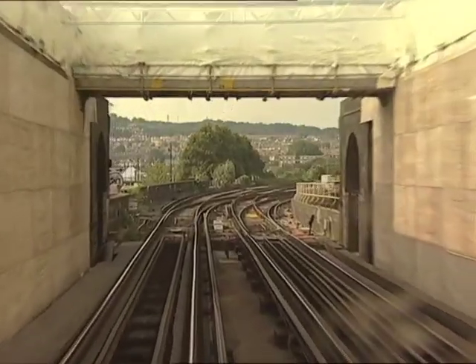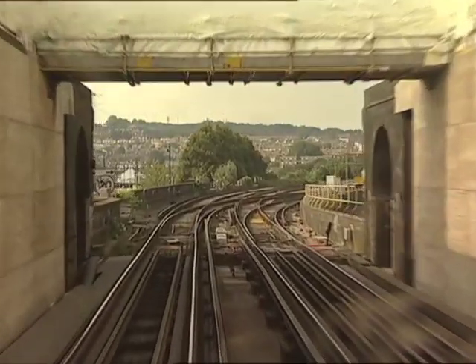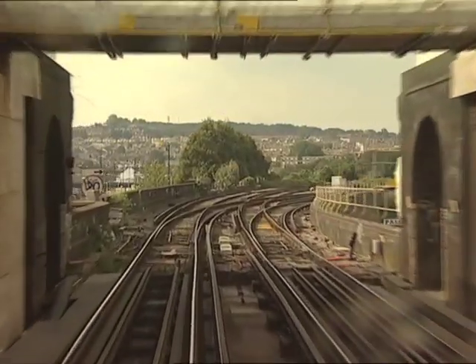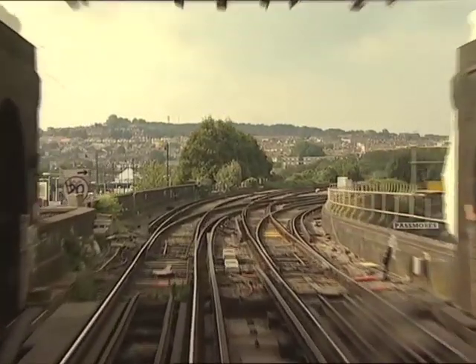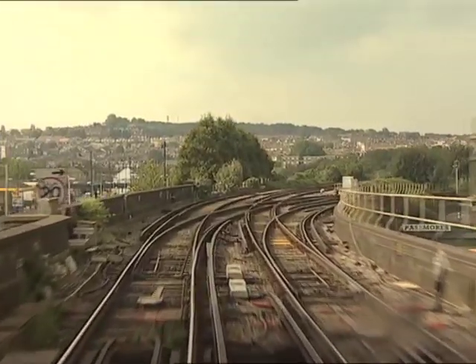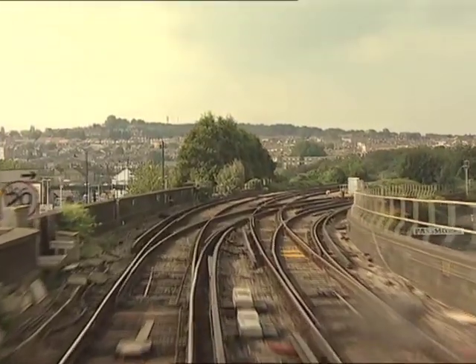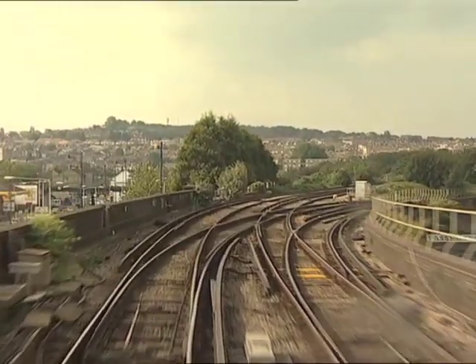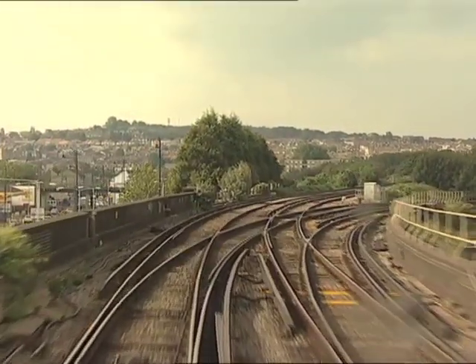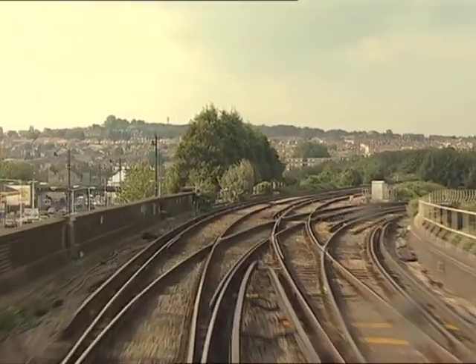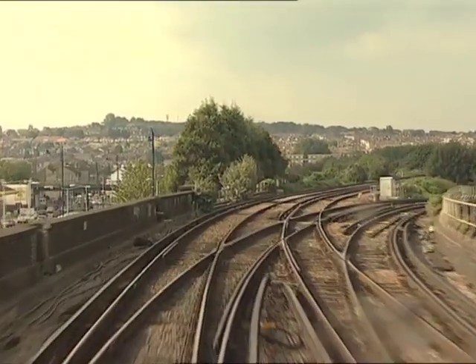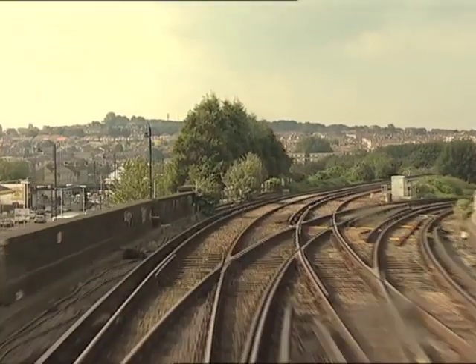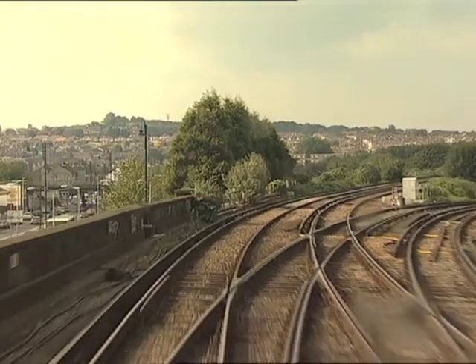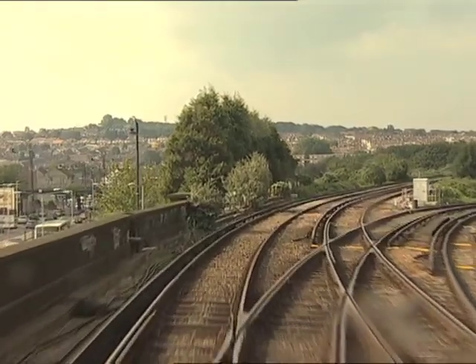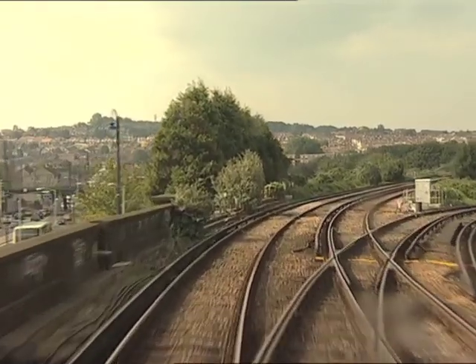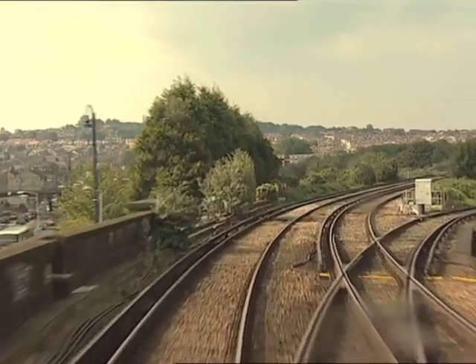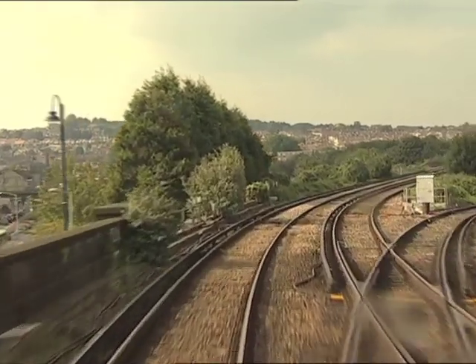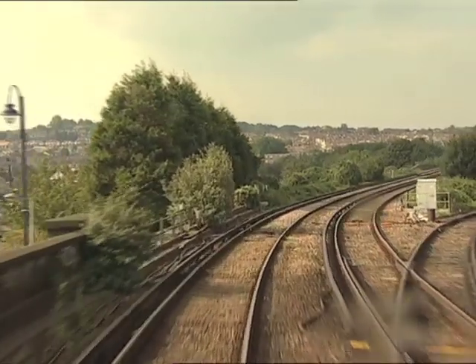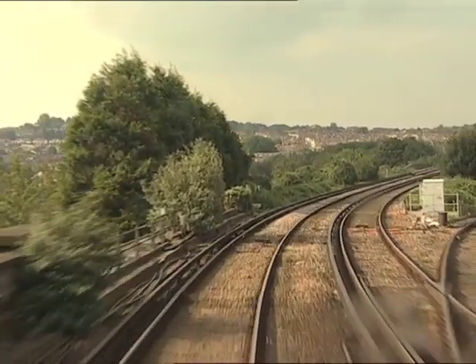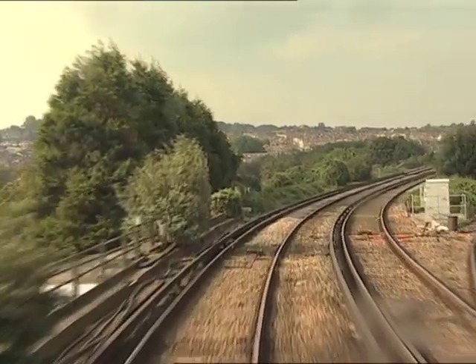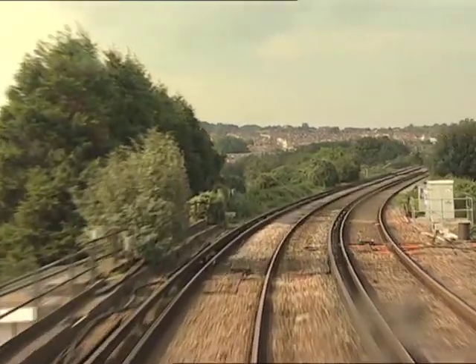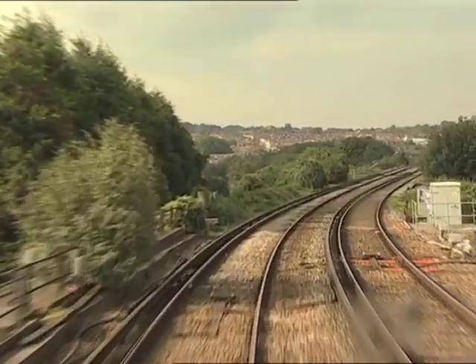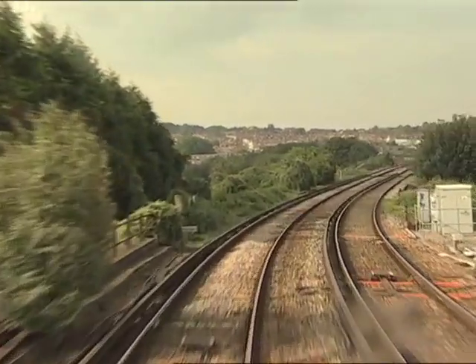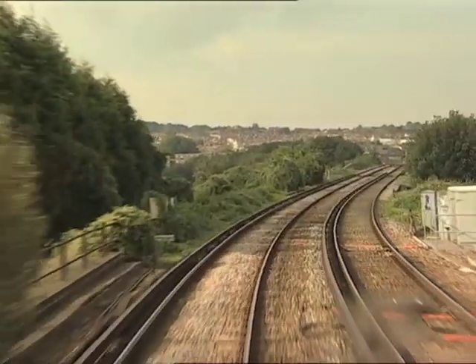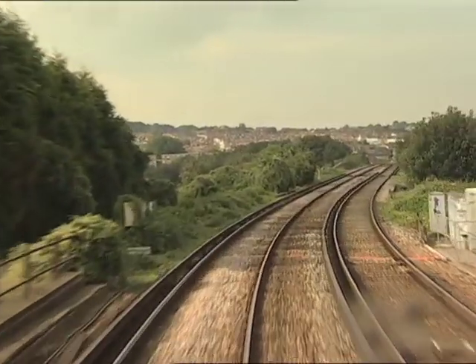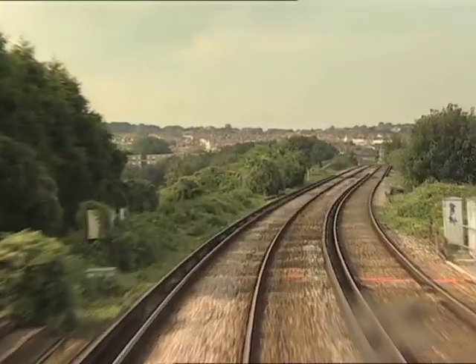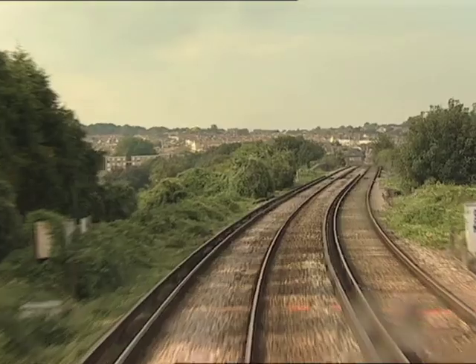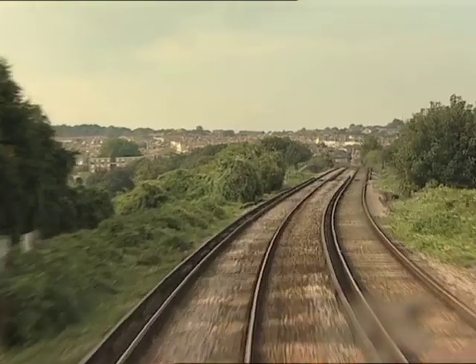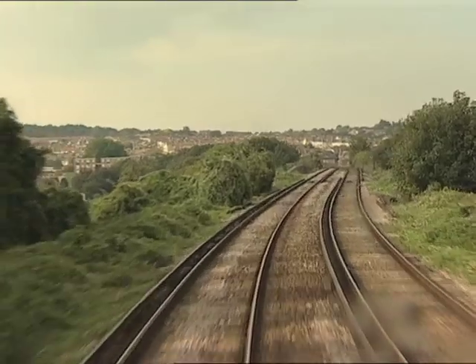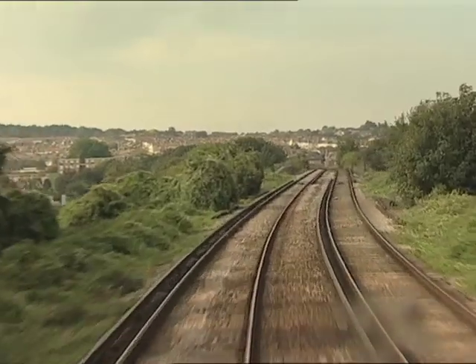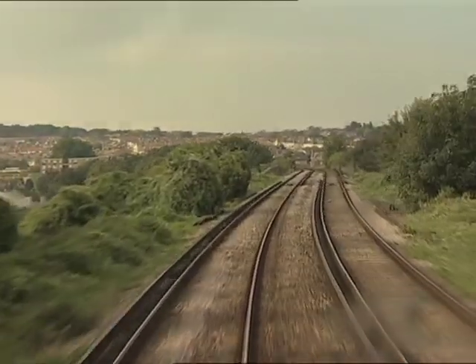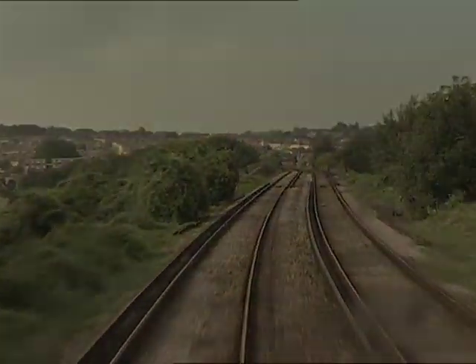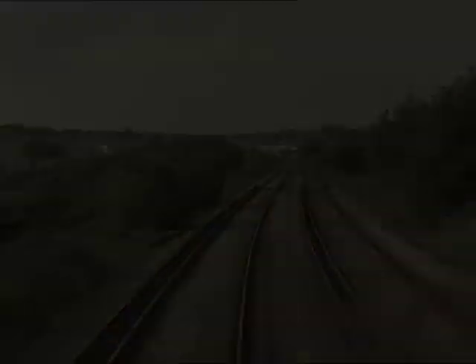This is where the old southeastern line to Strood, Dartford and Charing Cross diverges. After 1911, passenger trains ran into the former LCDR Medway.